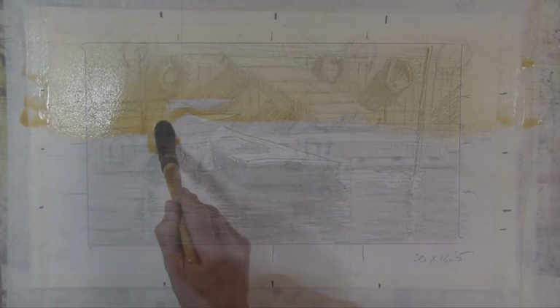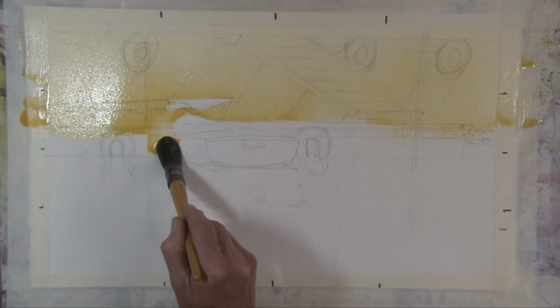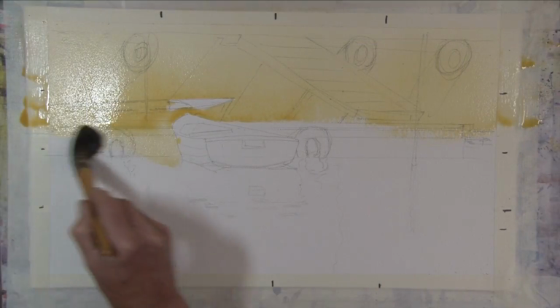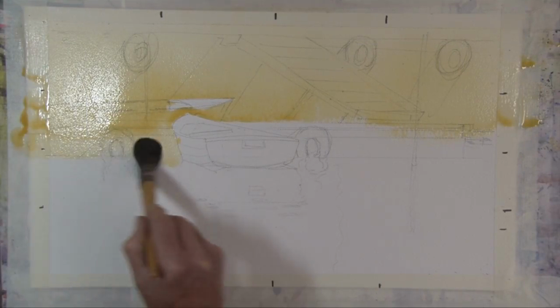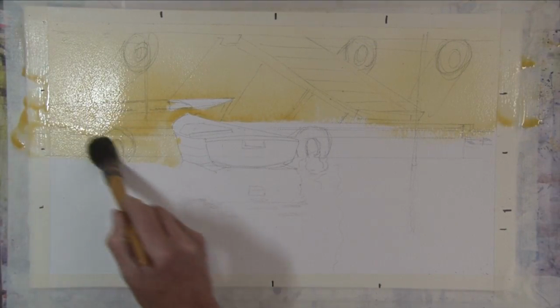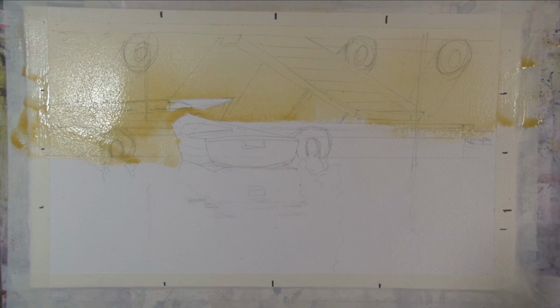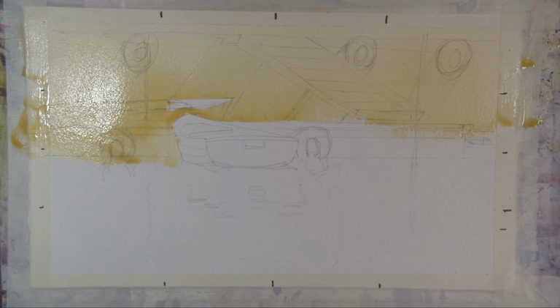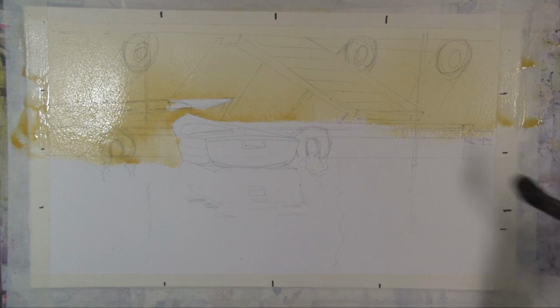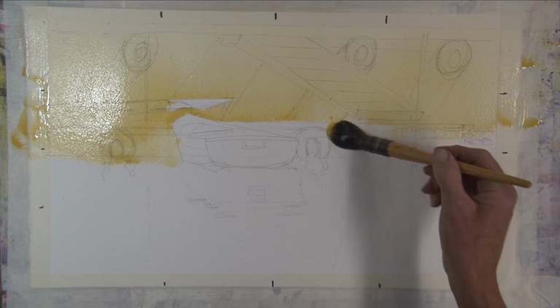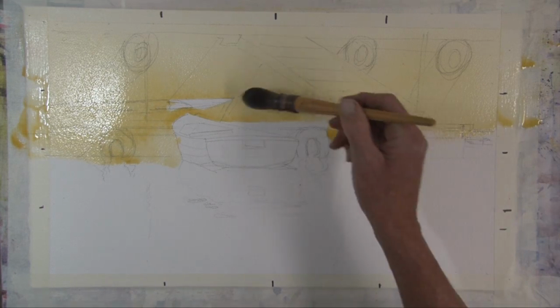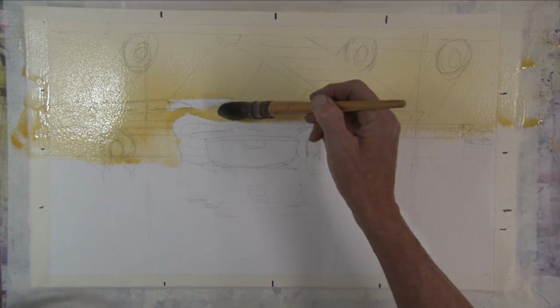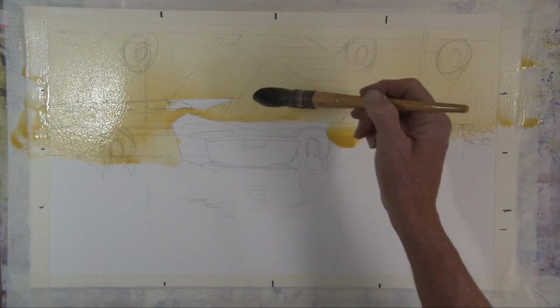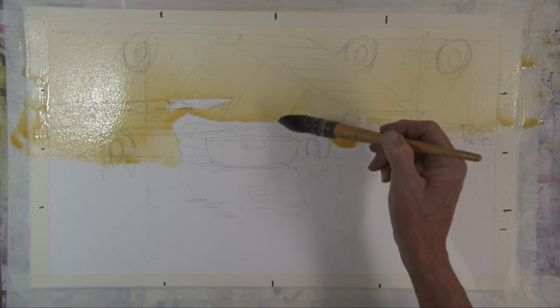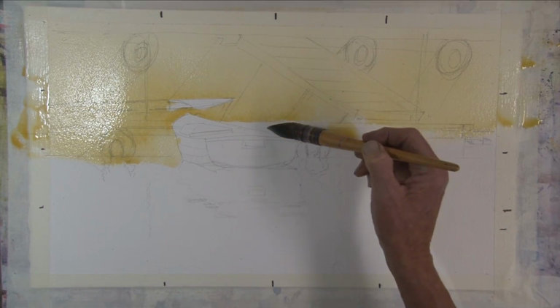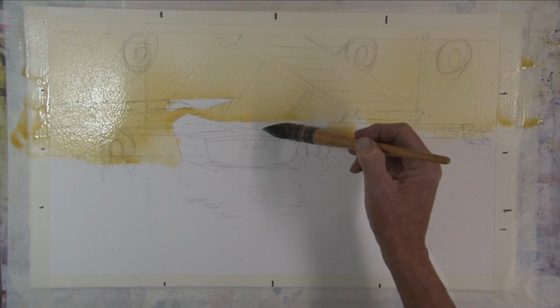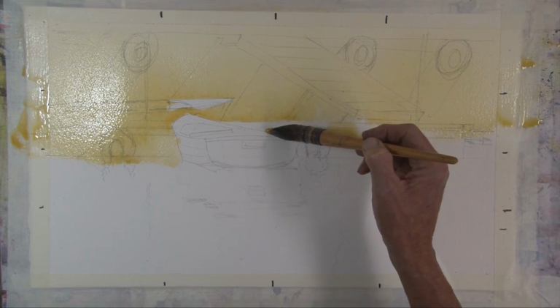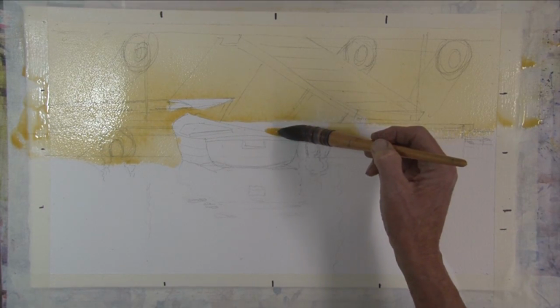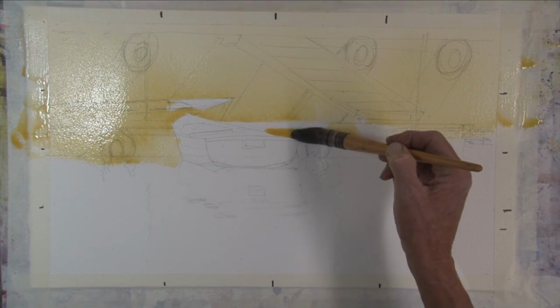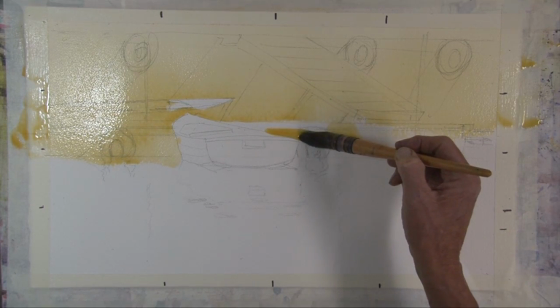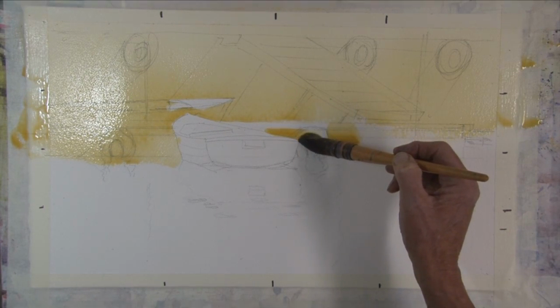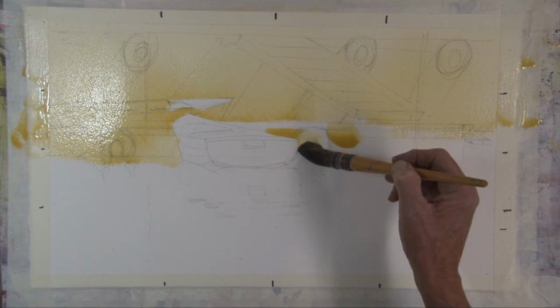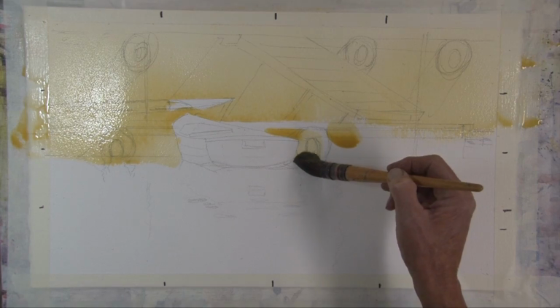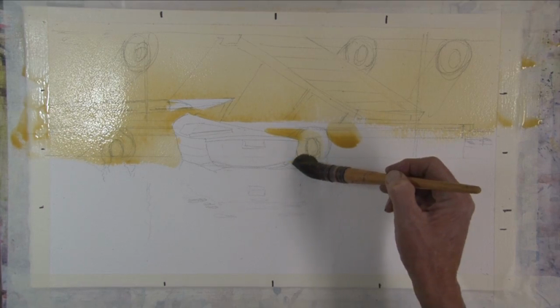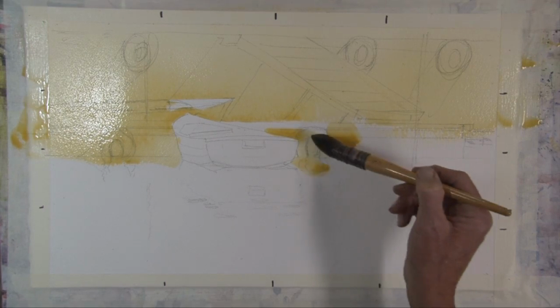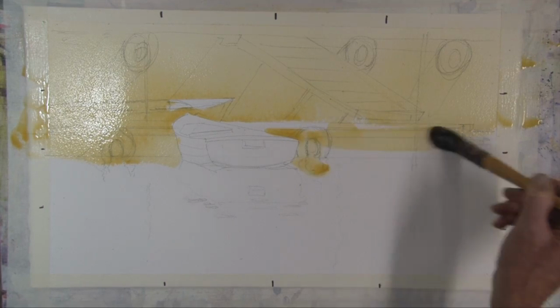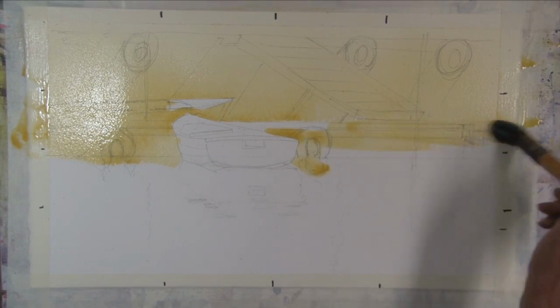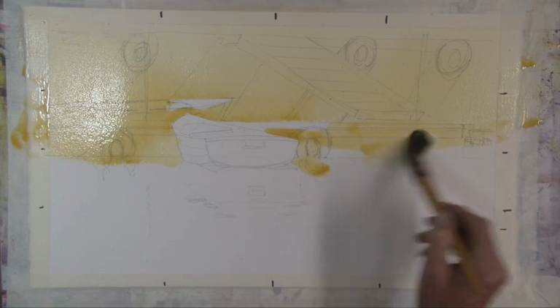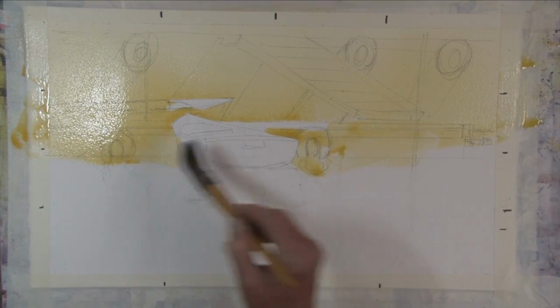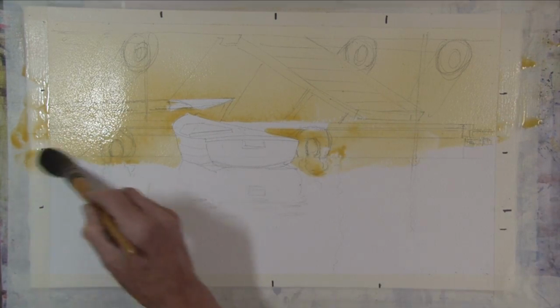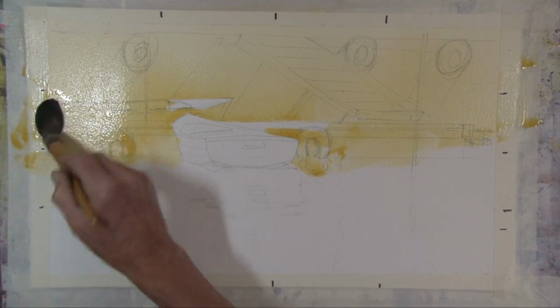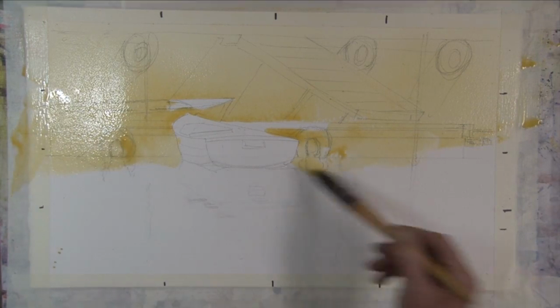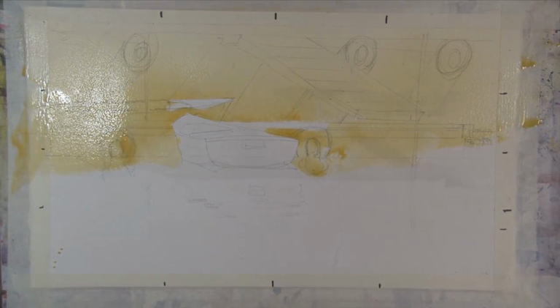He begins with an underpainting, covering everything except the areas to be left white. This helps create unity and is an effective way to kickstart the painting.